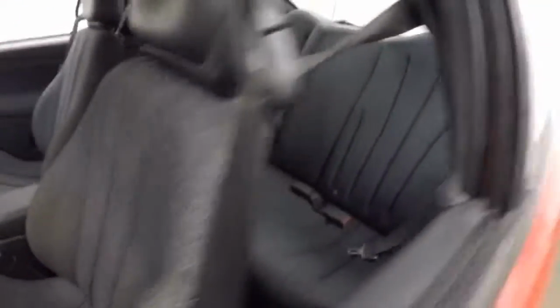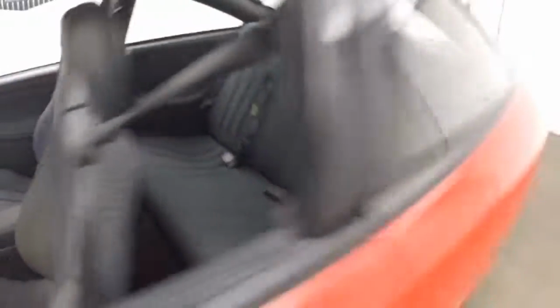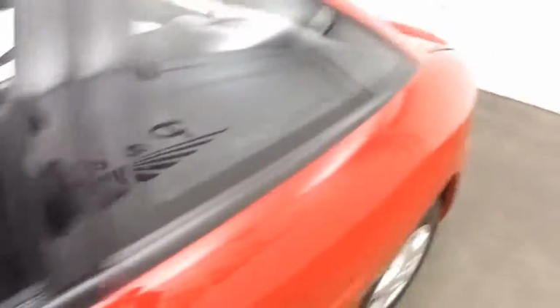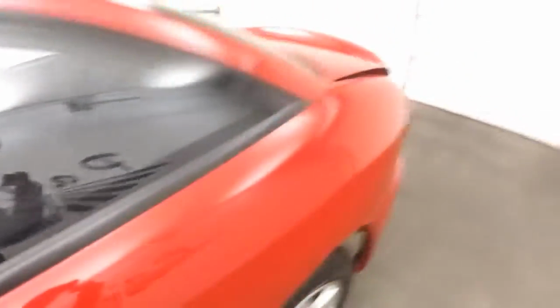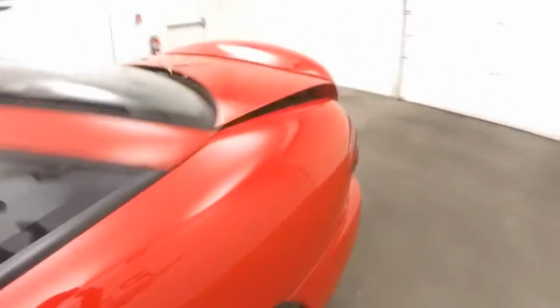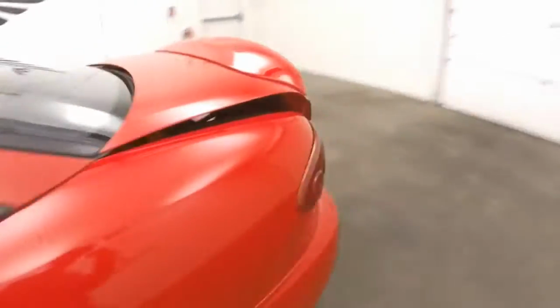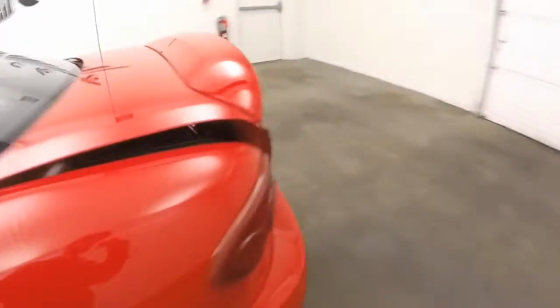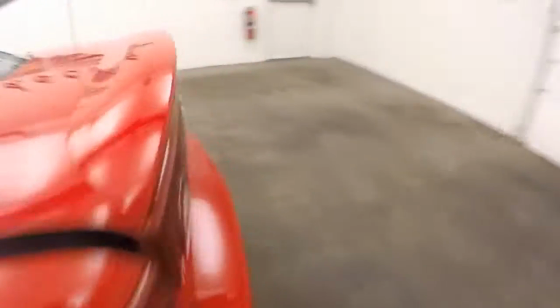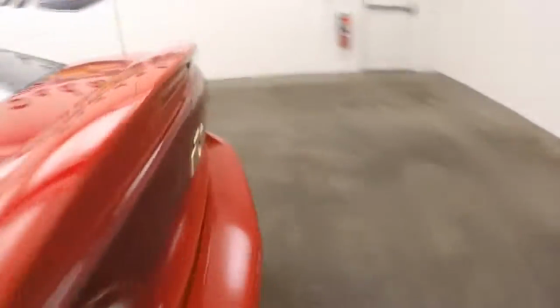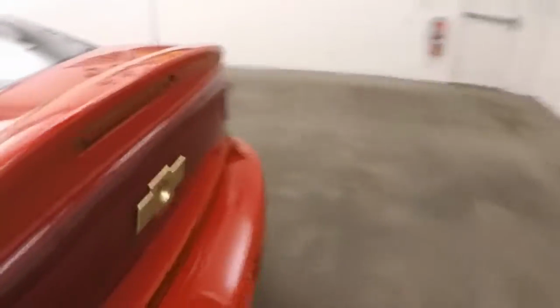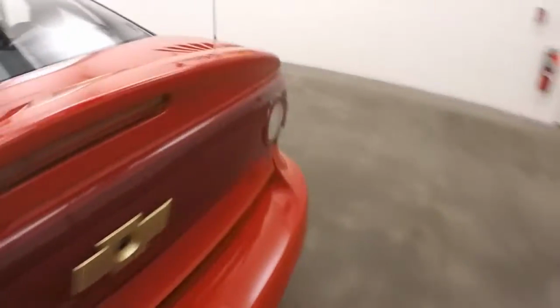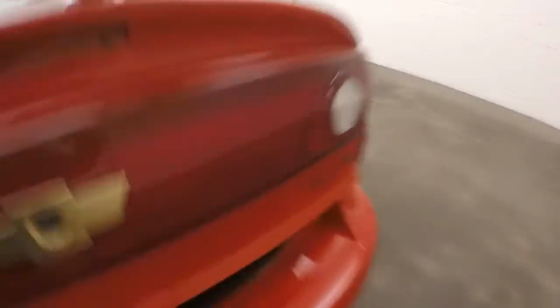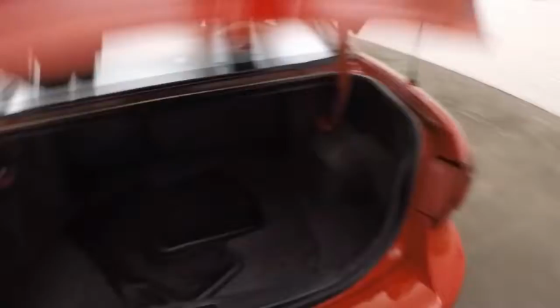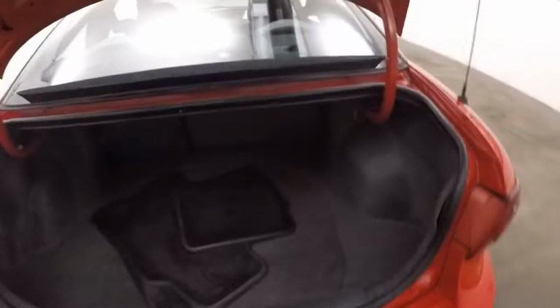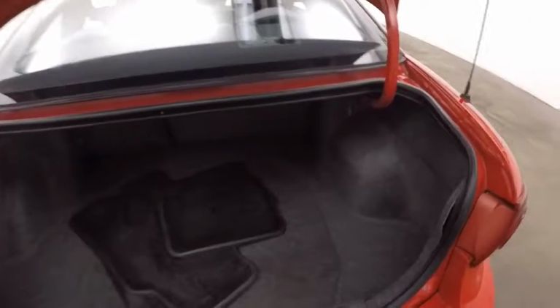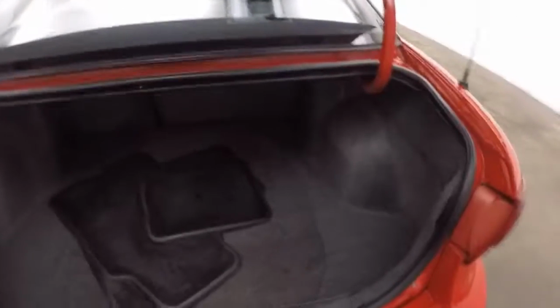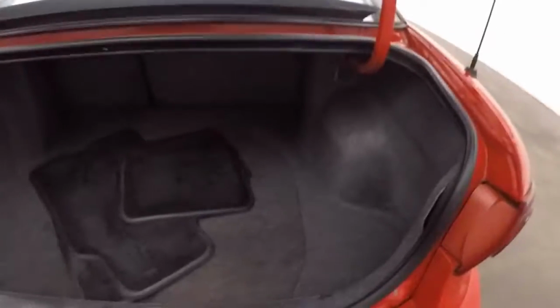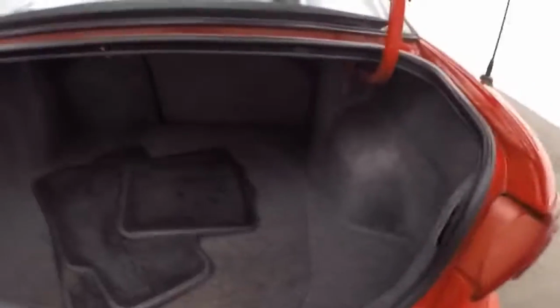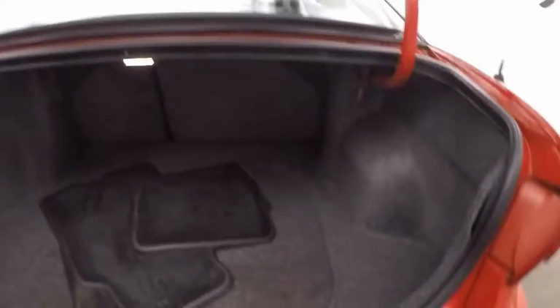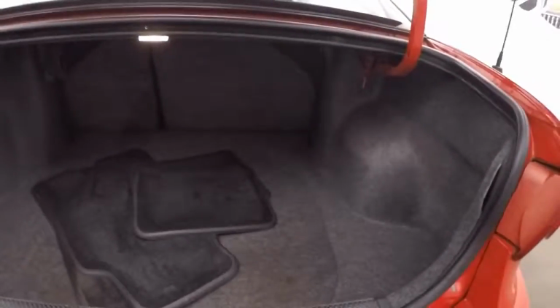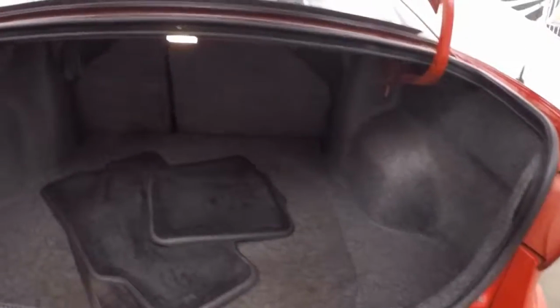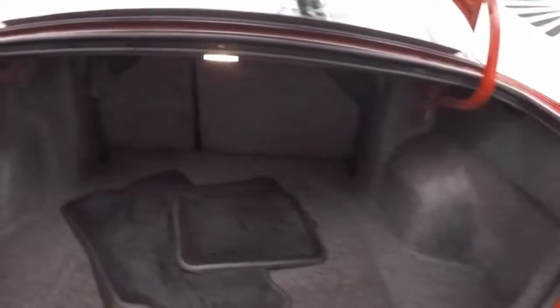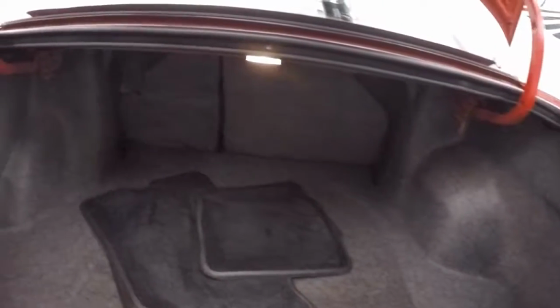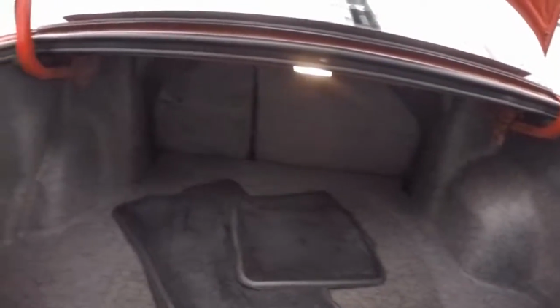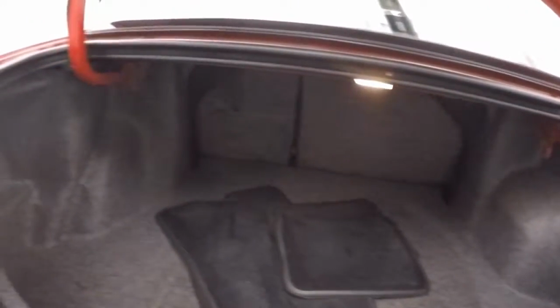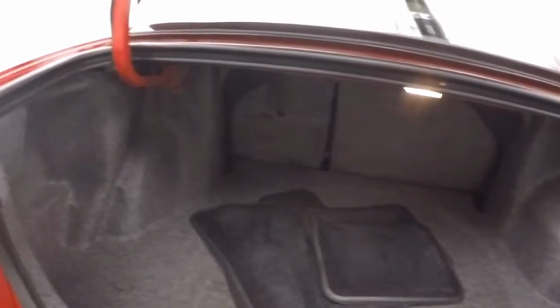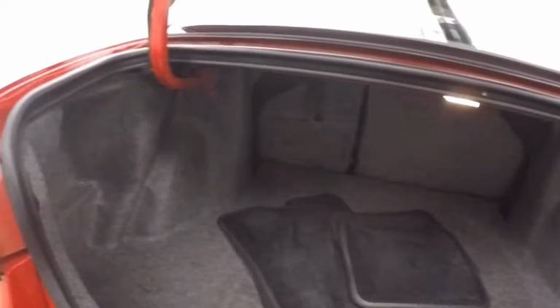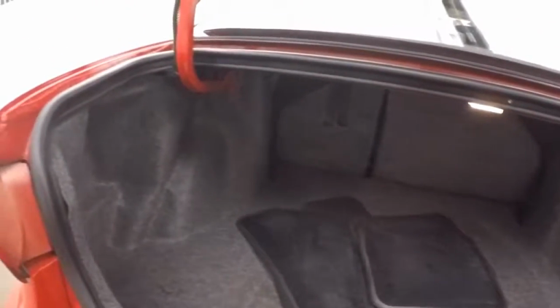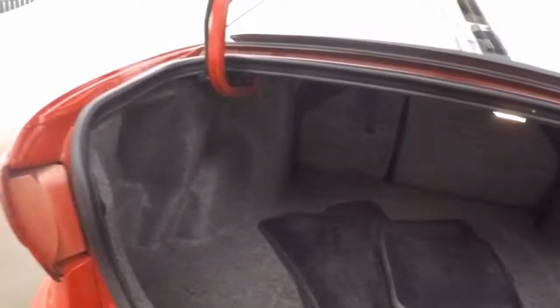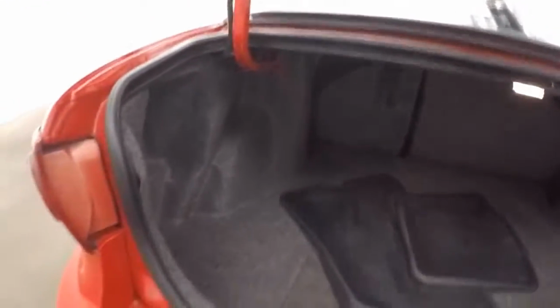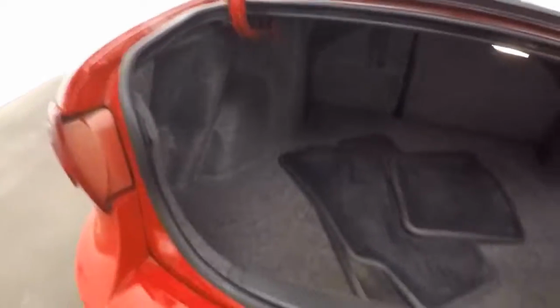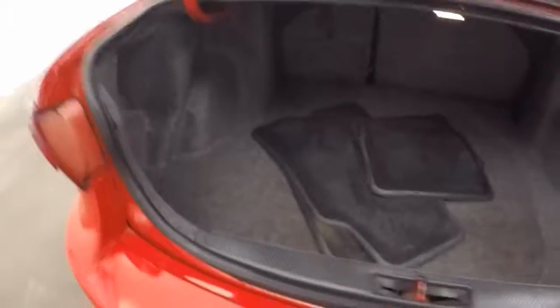We'll pop the trunk. Plenty of space — tons of room in there.